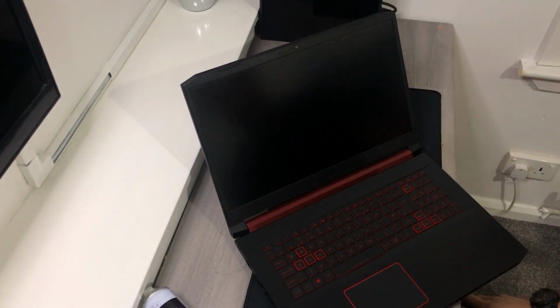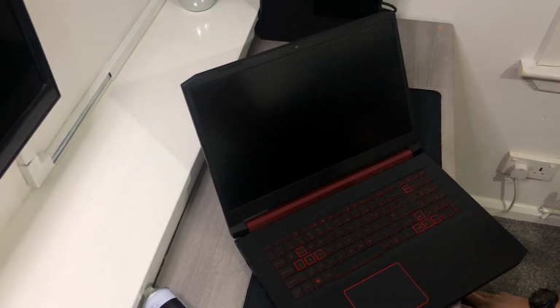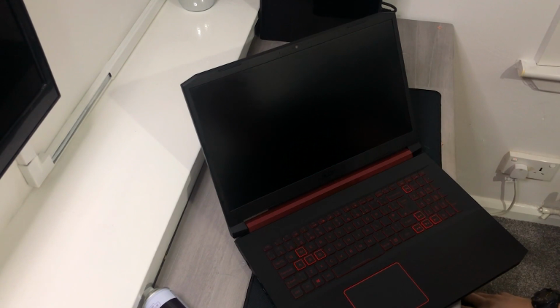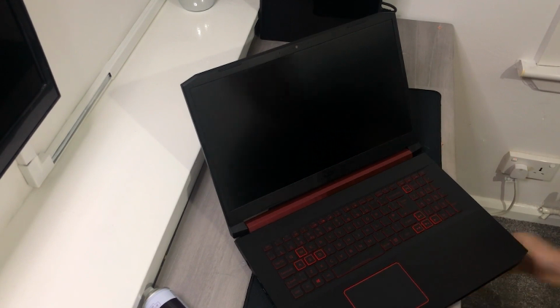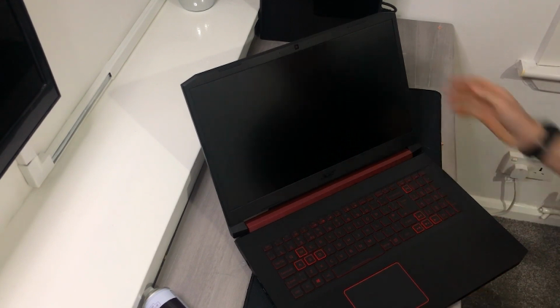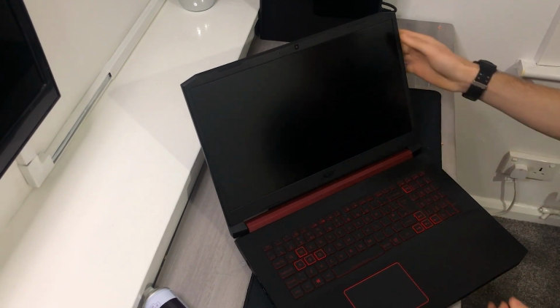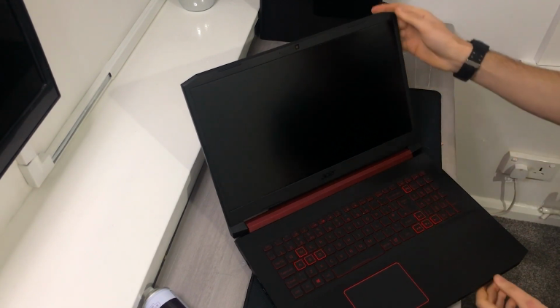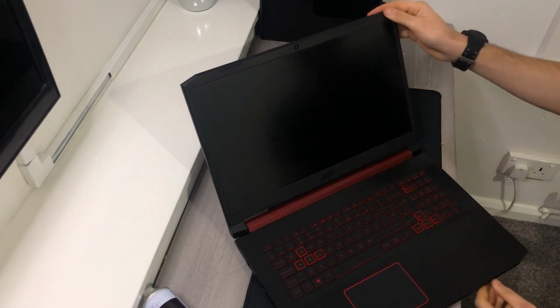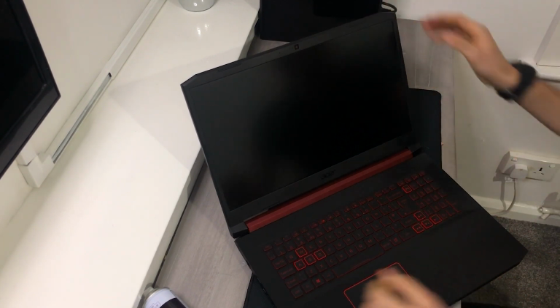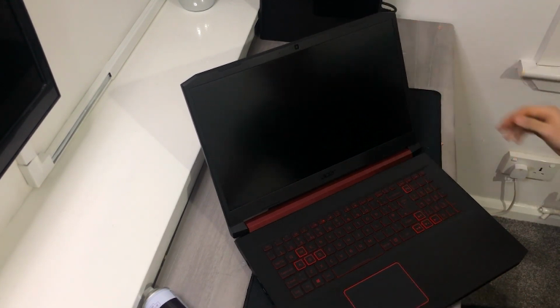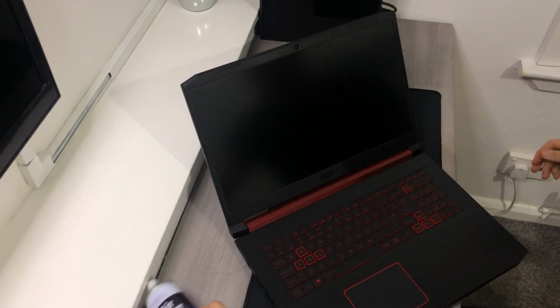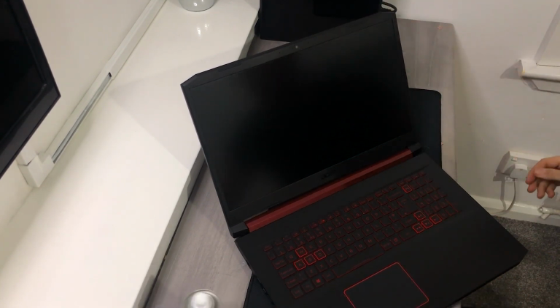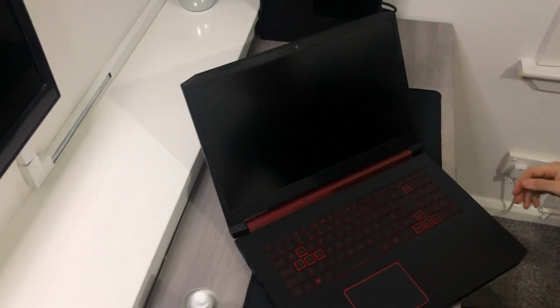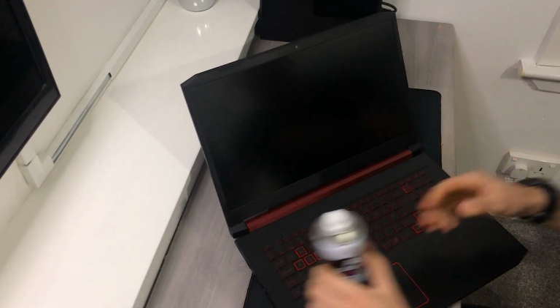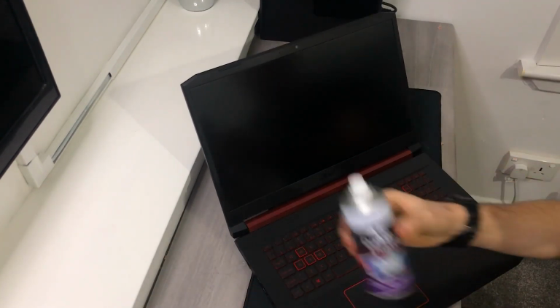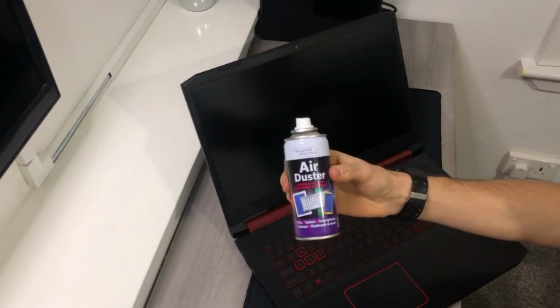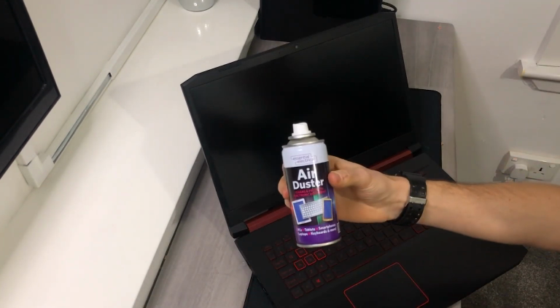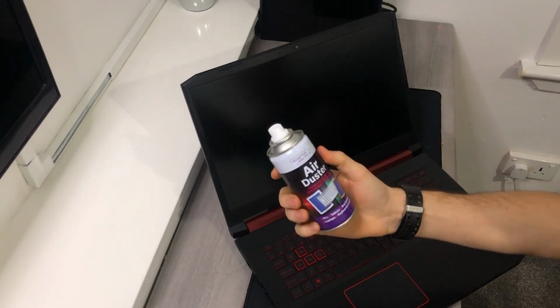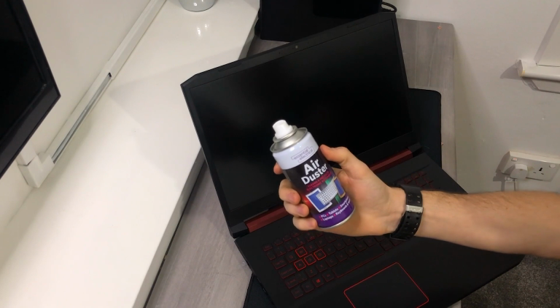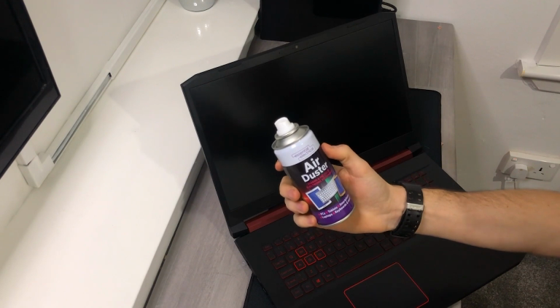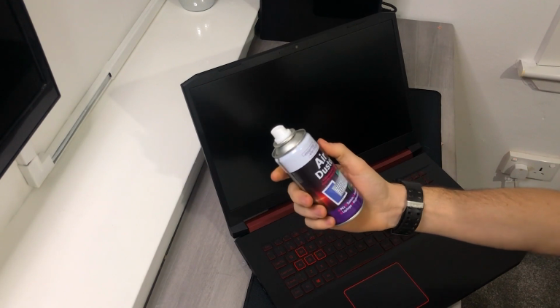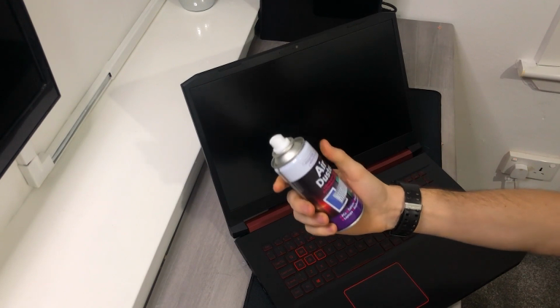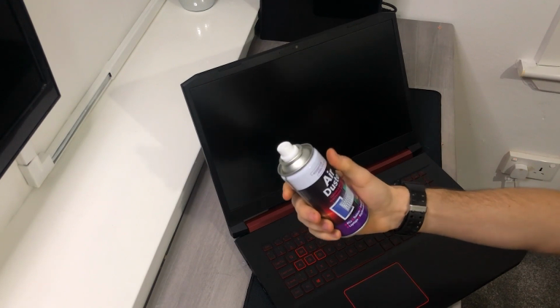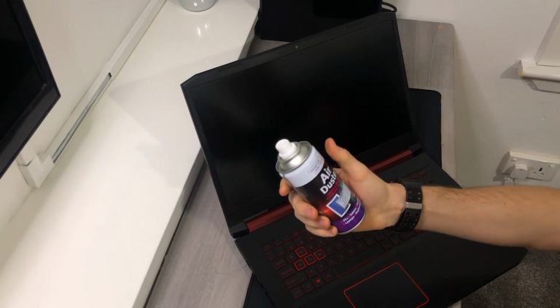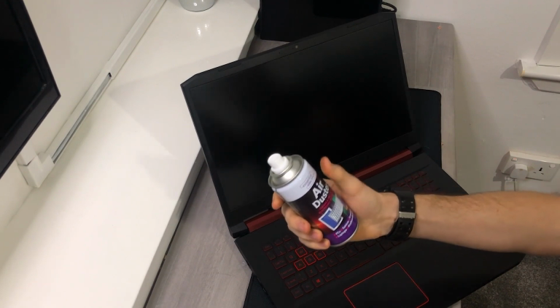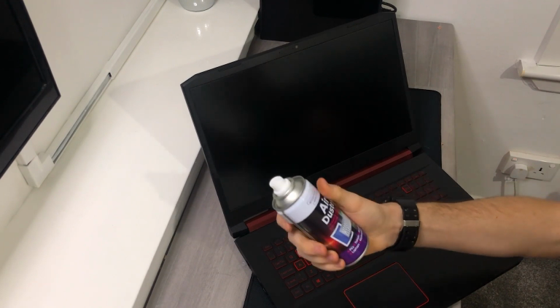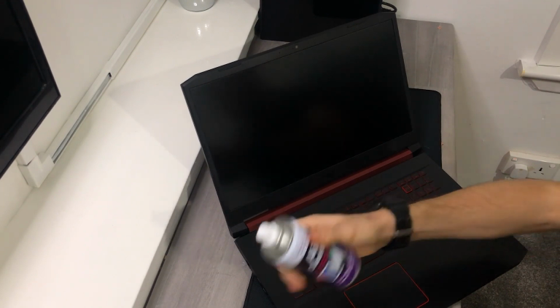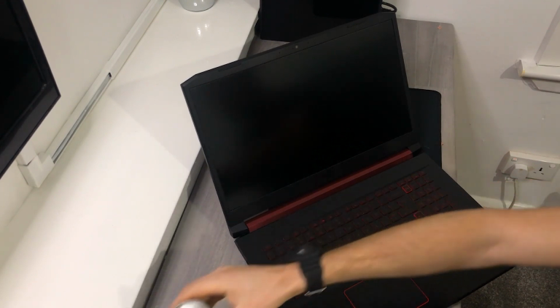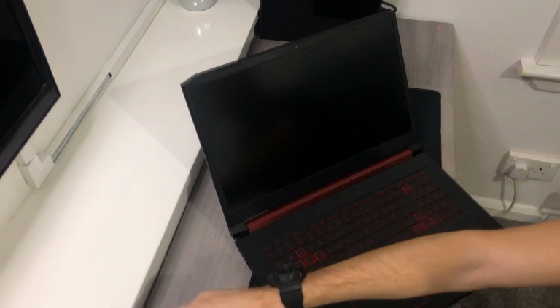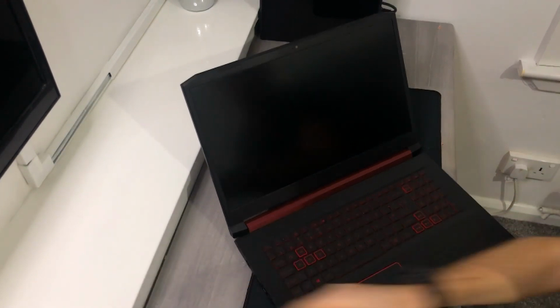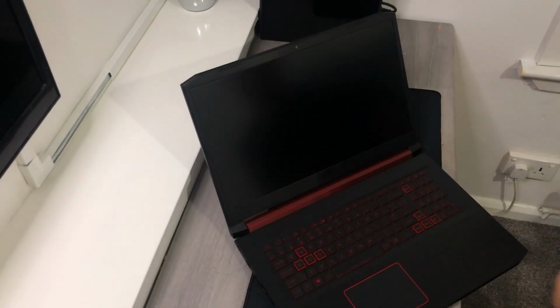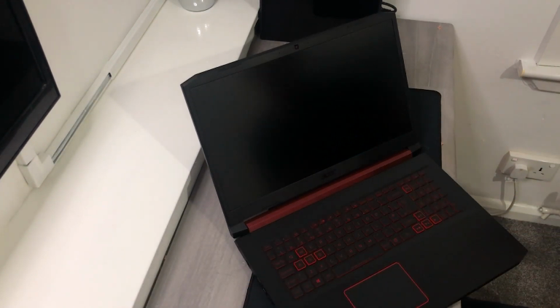Next thing we're going to do is the inside, and we're going to use this little can of compressed air to just blow all the dust out. I'll show you guys how that works once we get the back off.